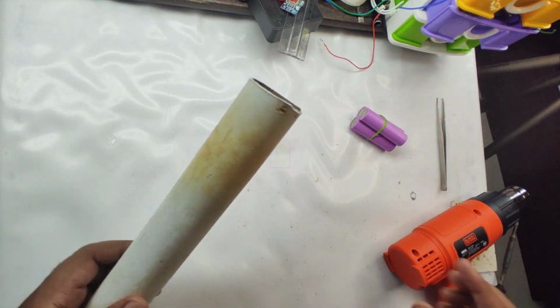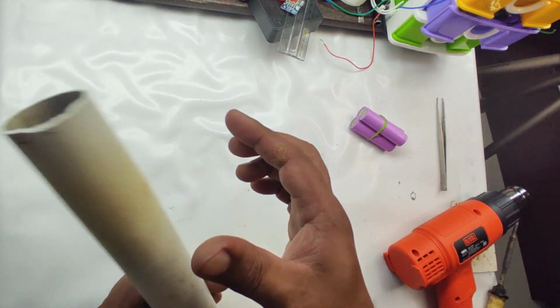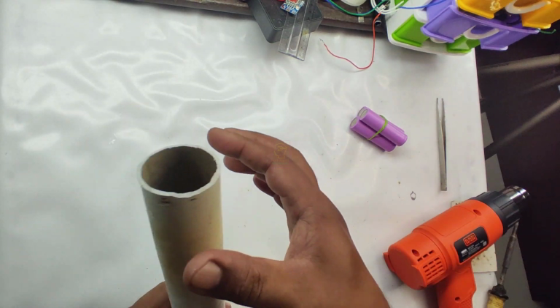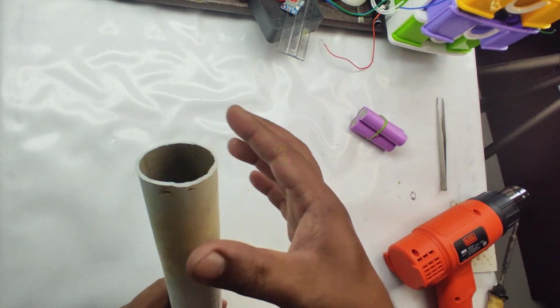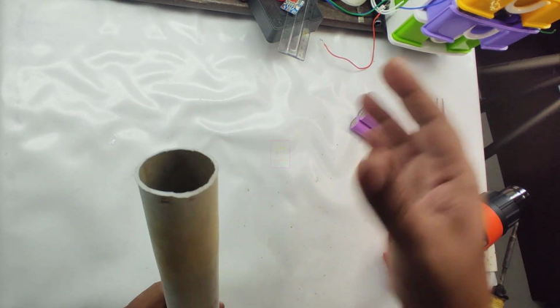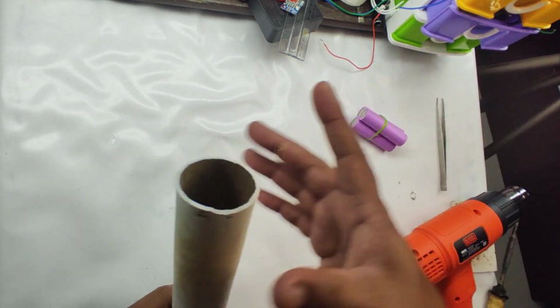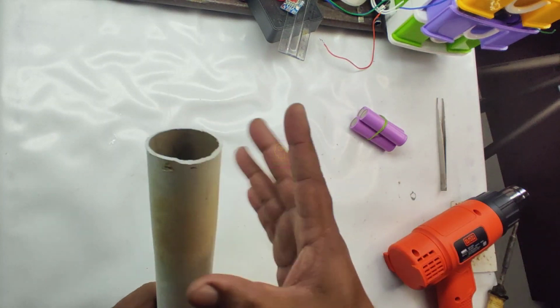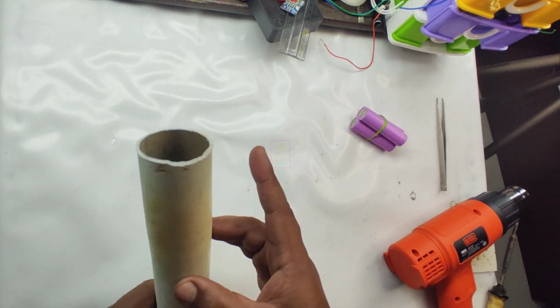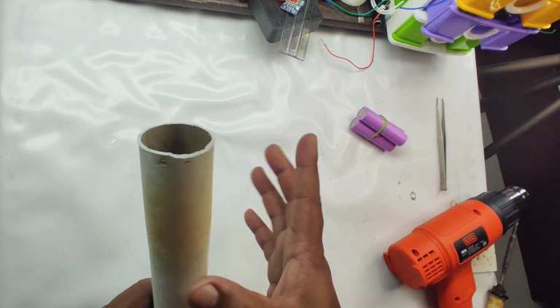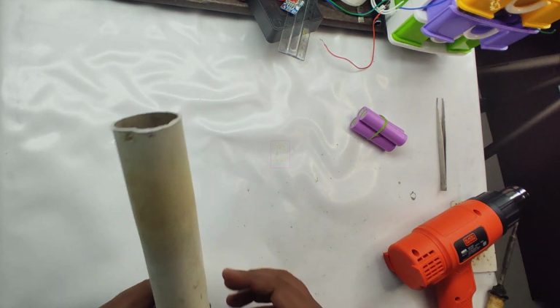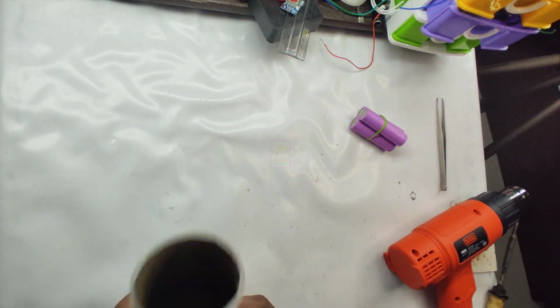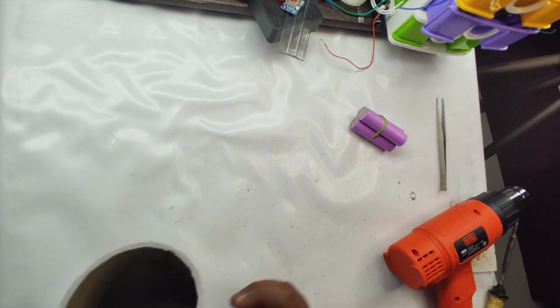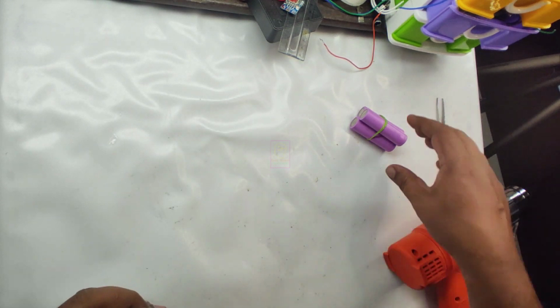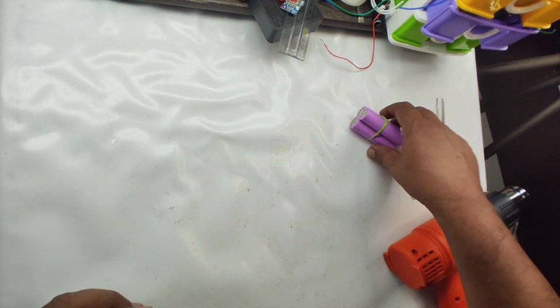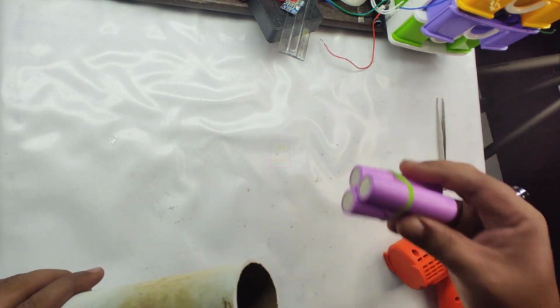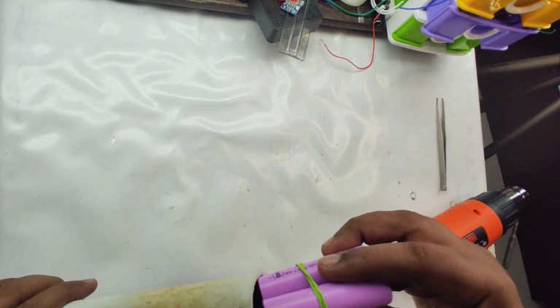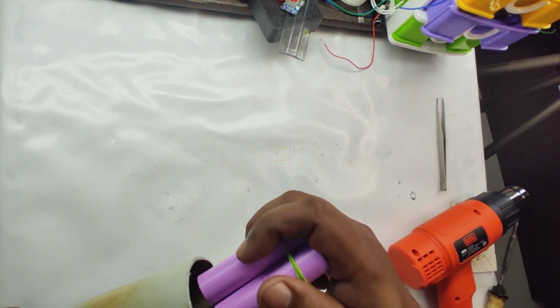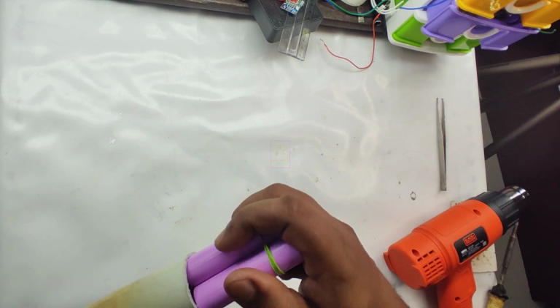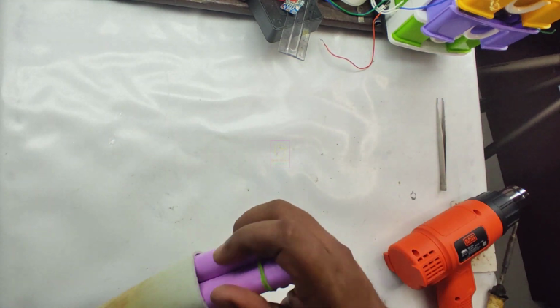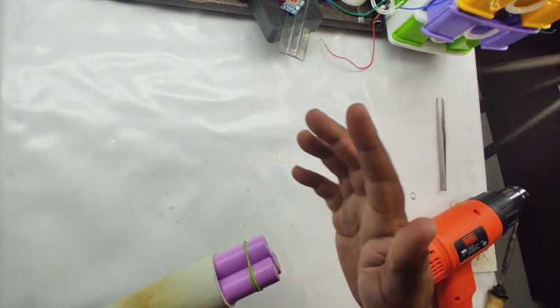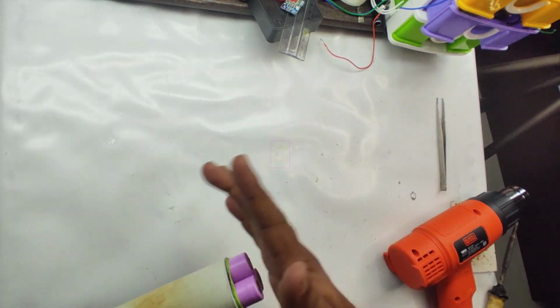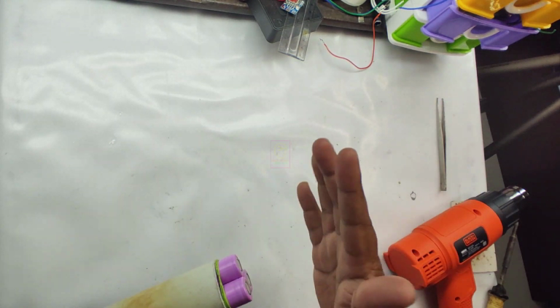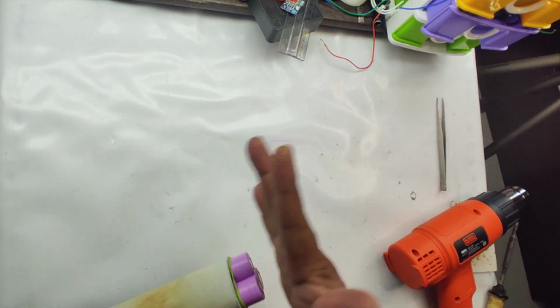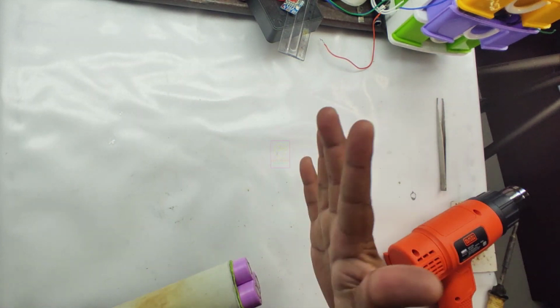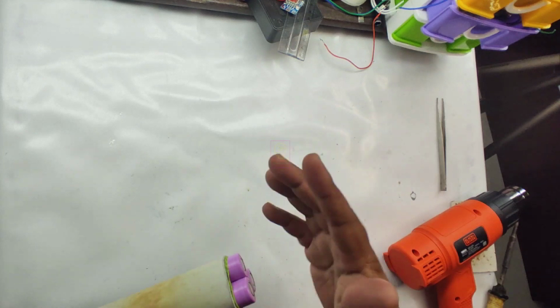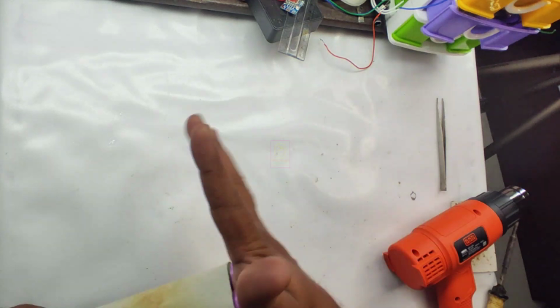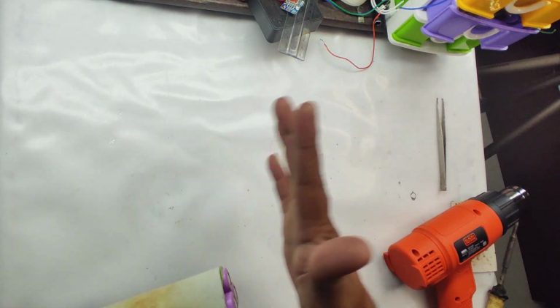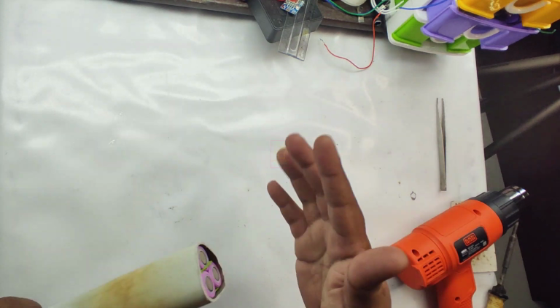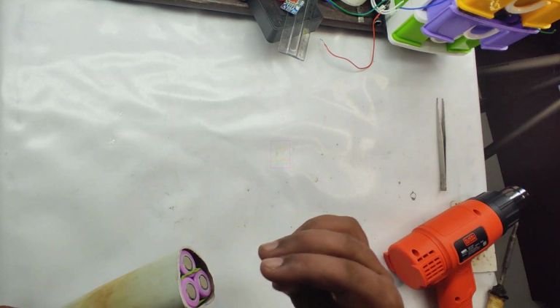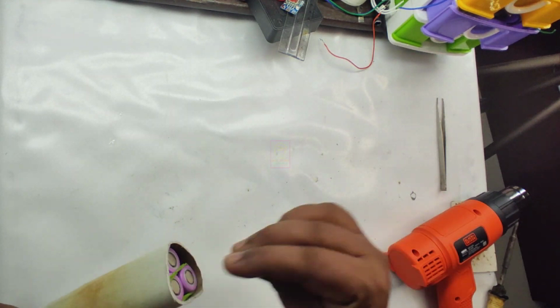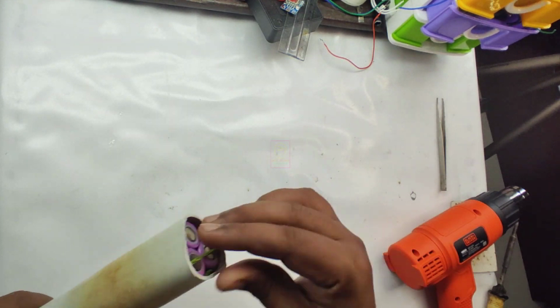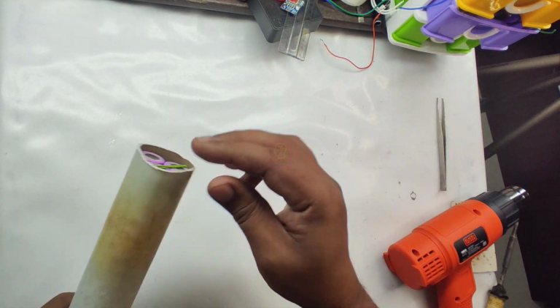If you do not have a hot air gun for heating the PVC, you can make use of your cooking stove burner, or fire a piece of paper and bring the PVC into that flame — that is also possible.